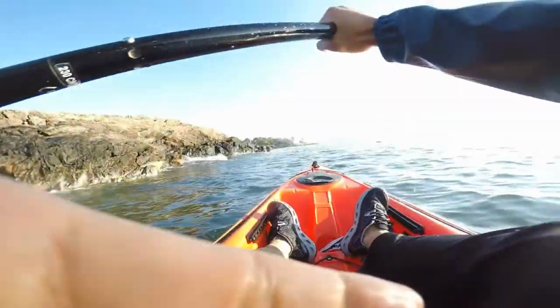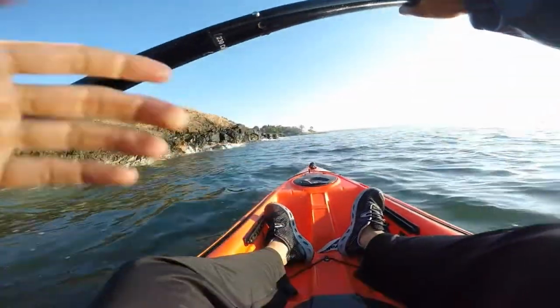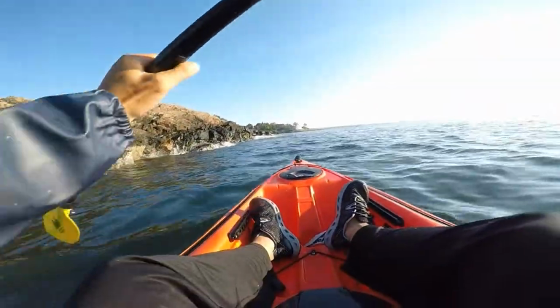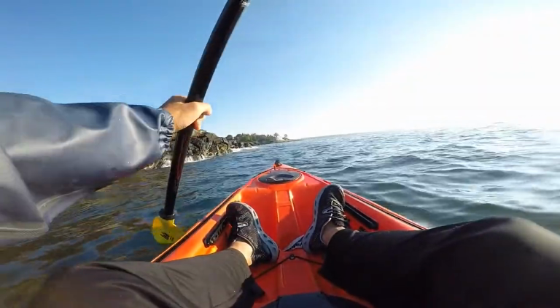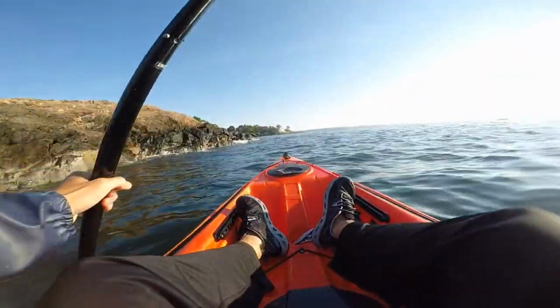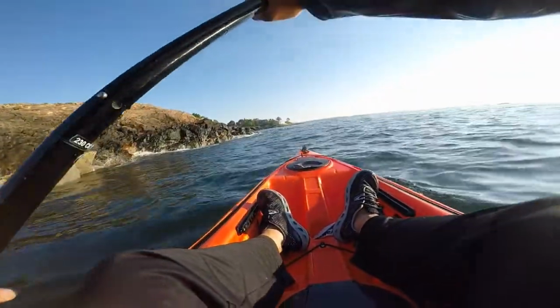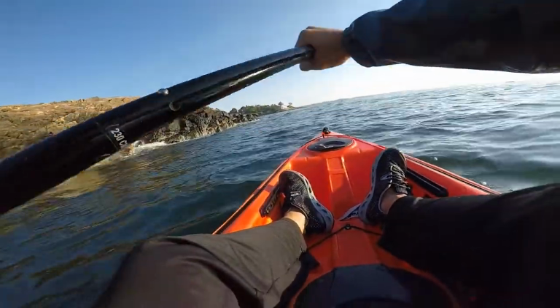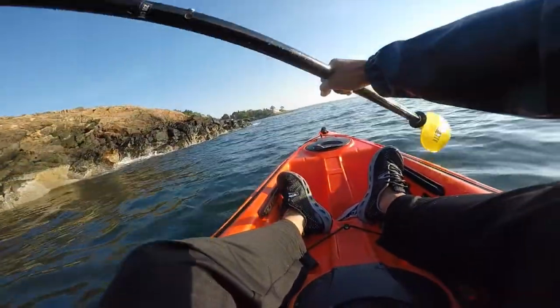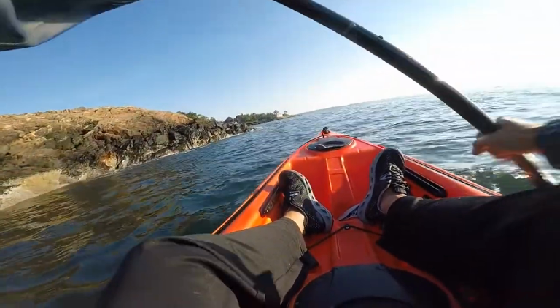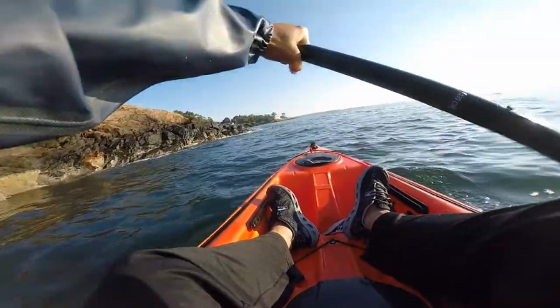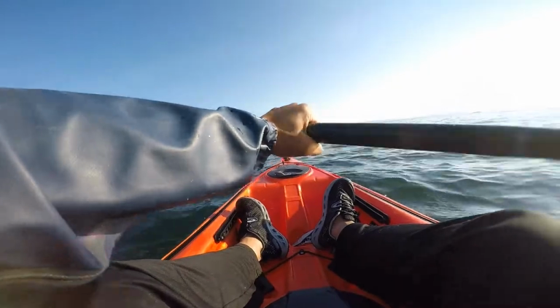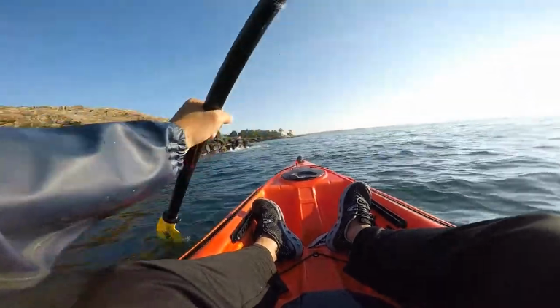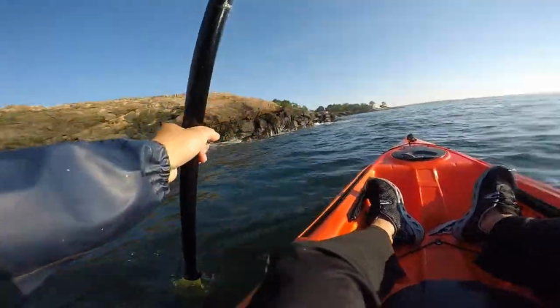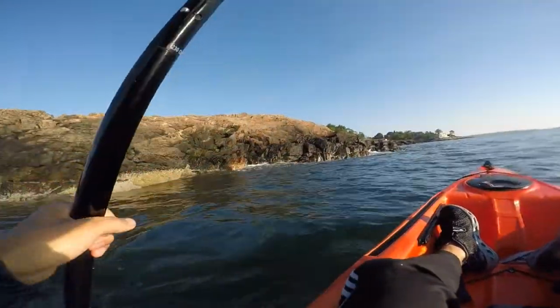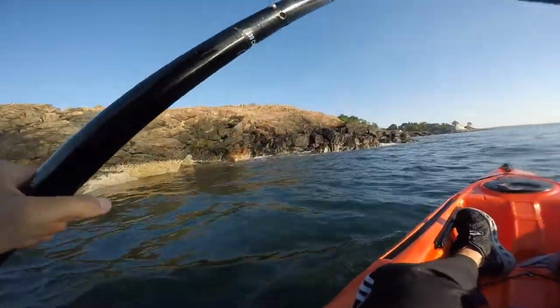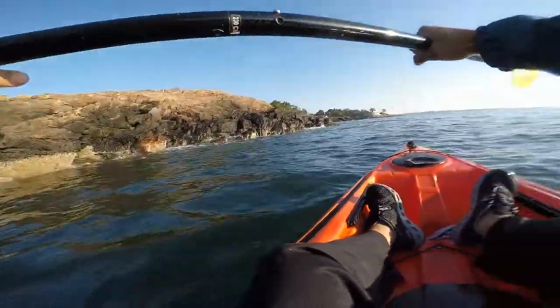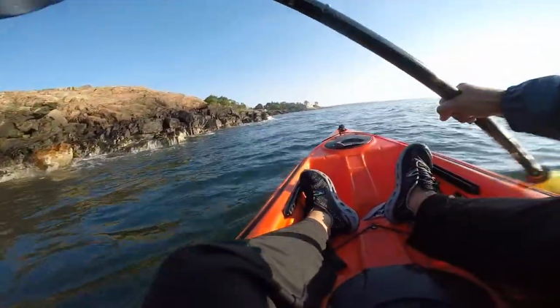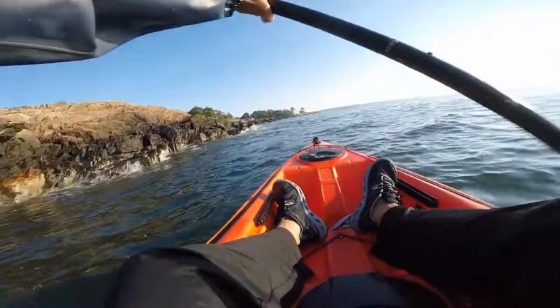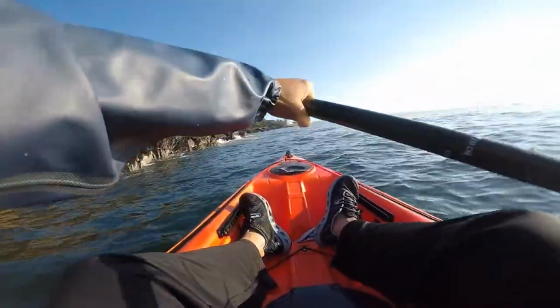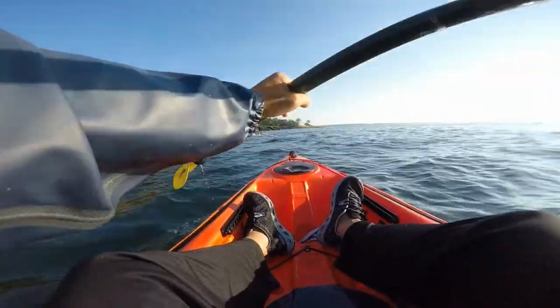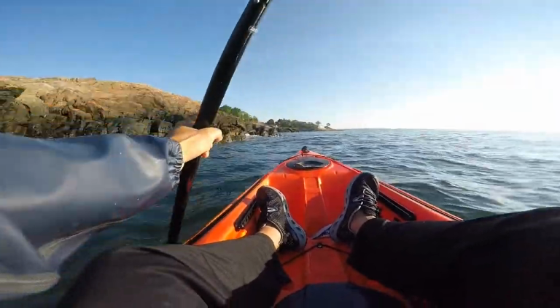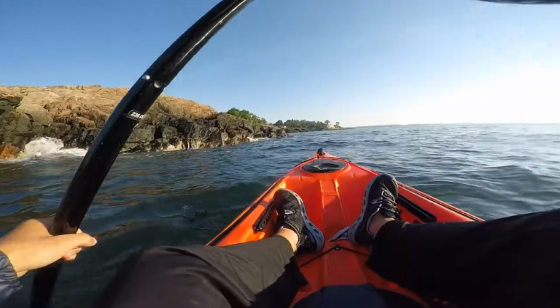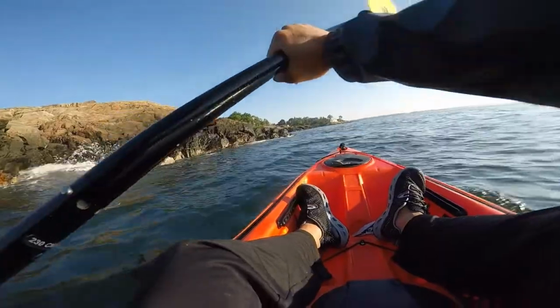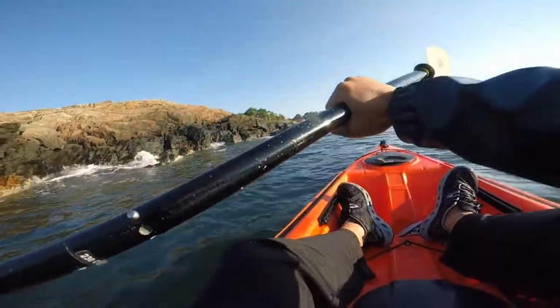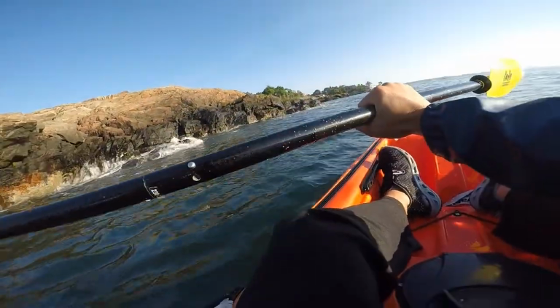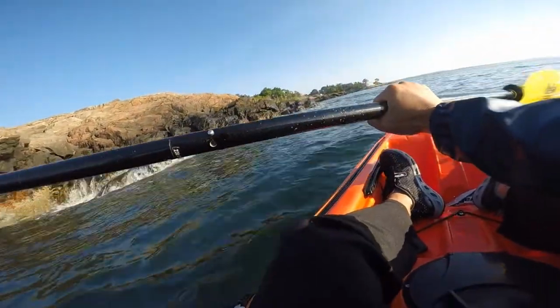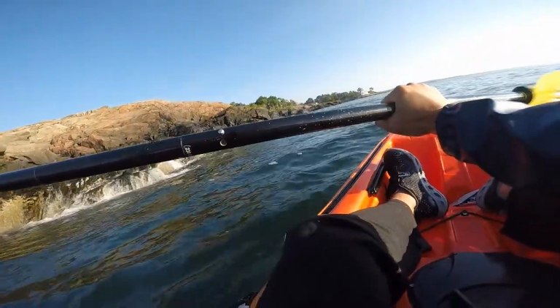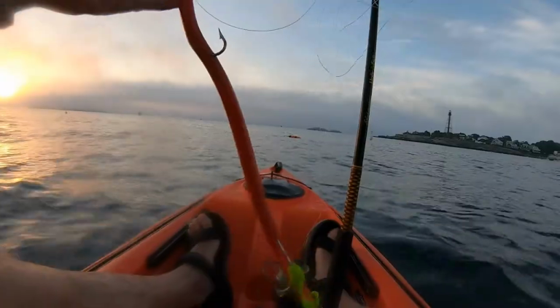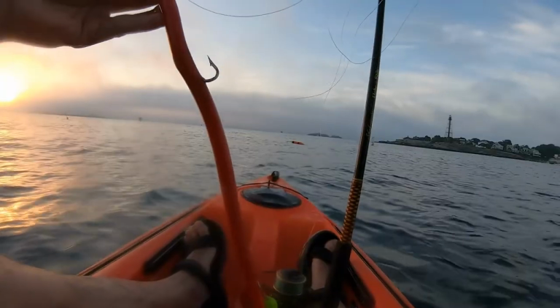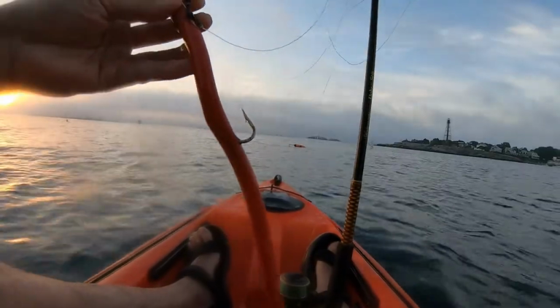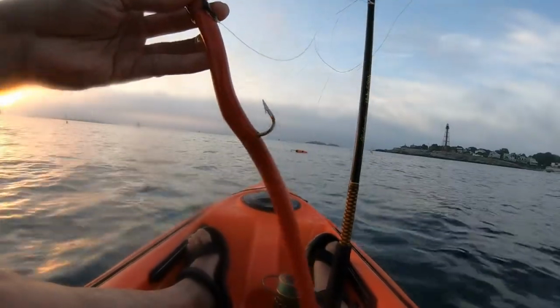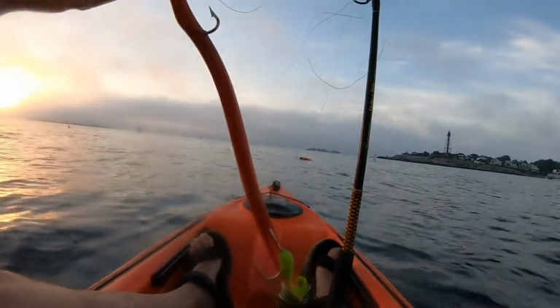While I'm trolling on my kayak, the bopper is great because it'll float behind me and then my bait and my hook will be floating in the strike zone right below the bopper. Try to control your speed so you're not going too fast, because then your bait might float to the surface.